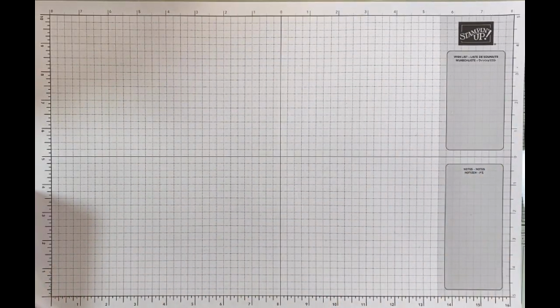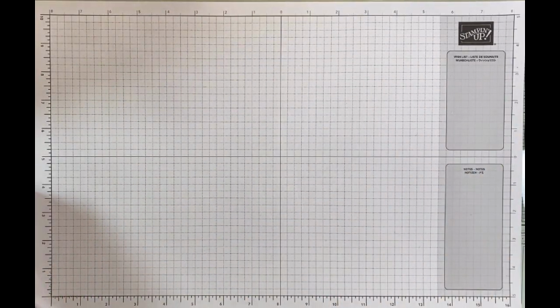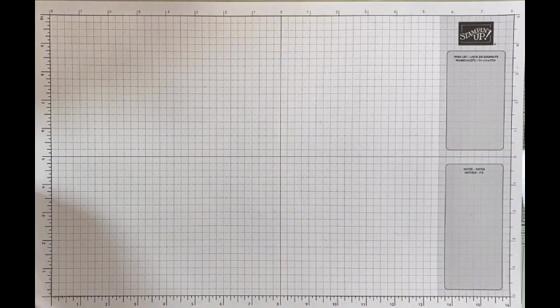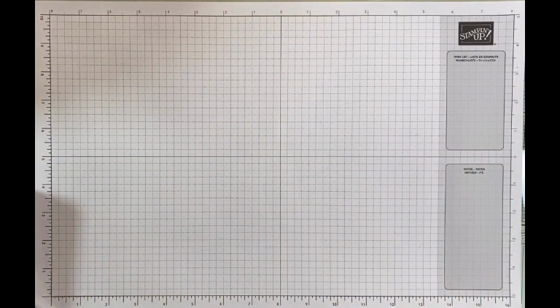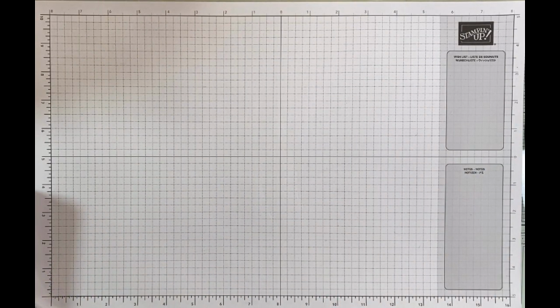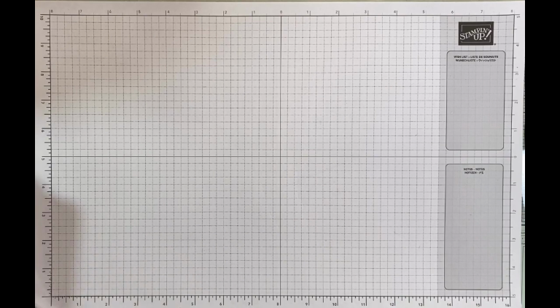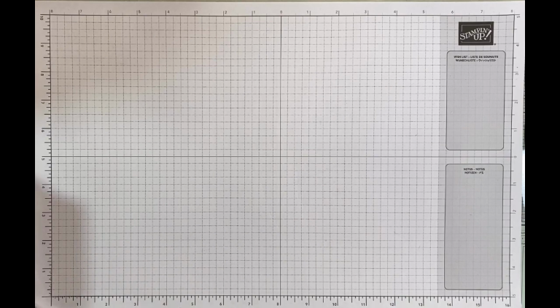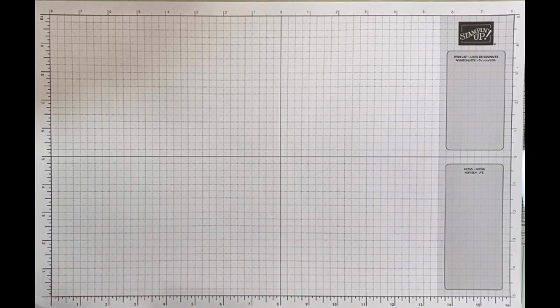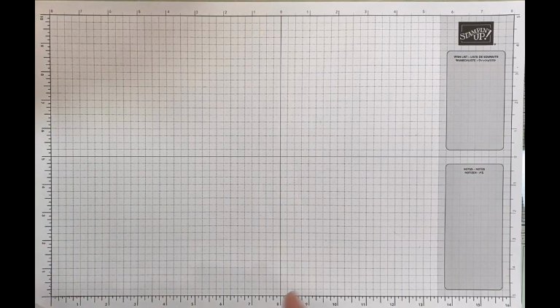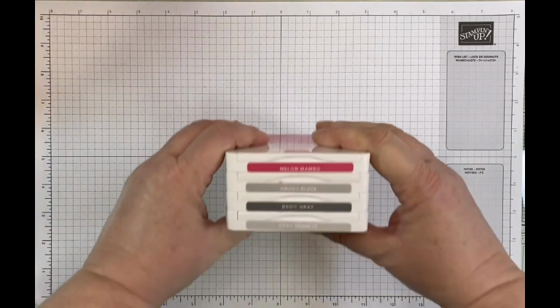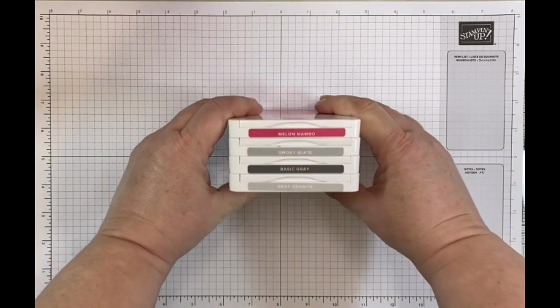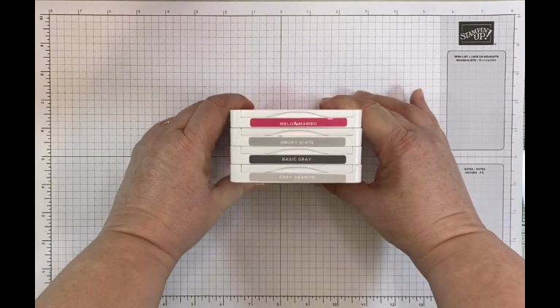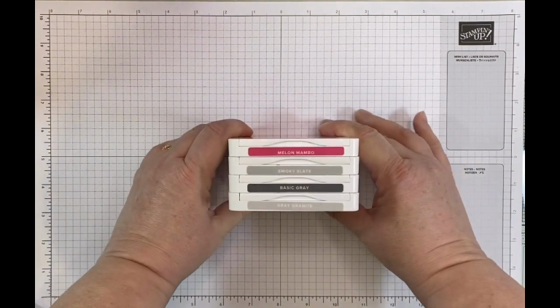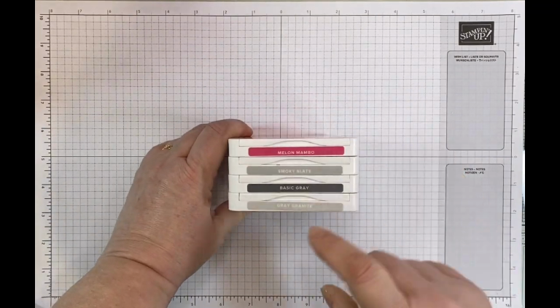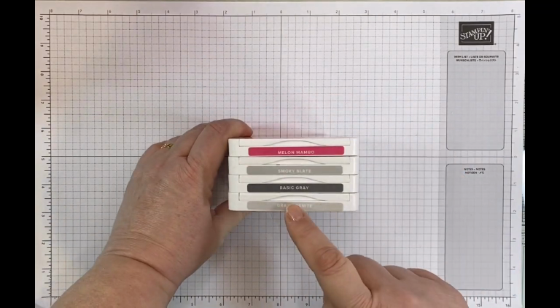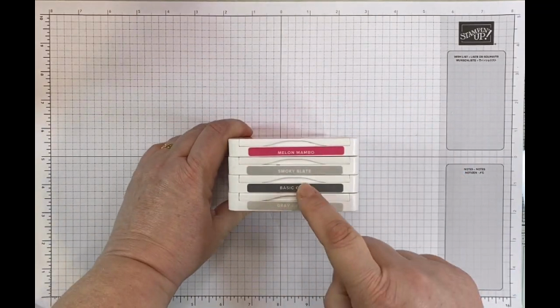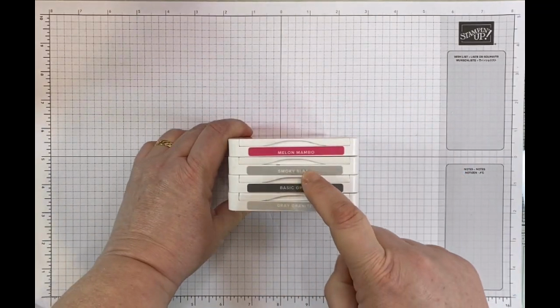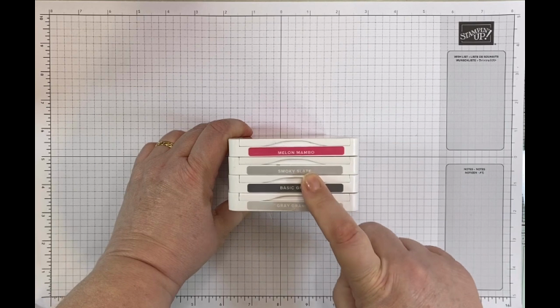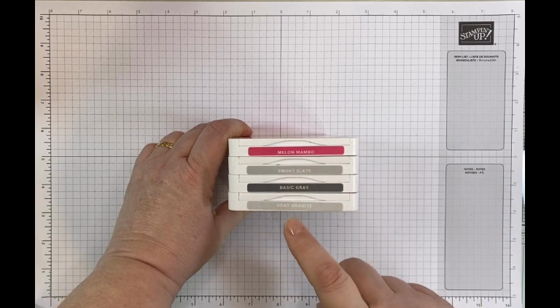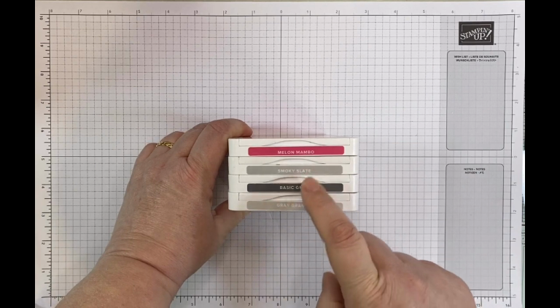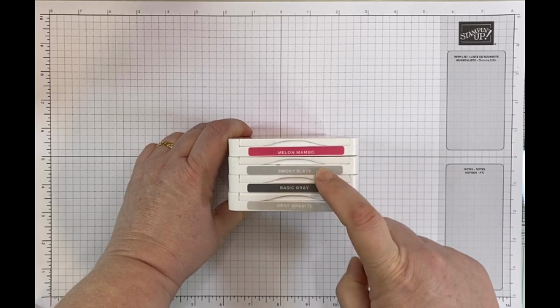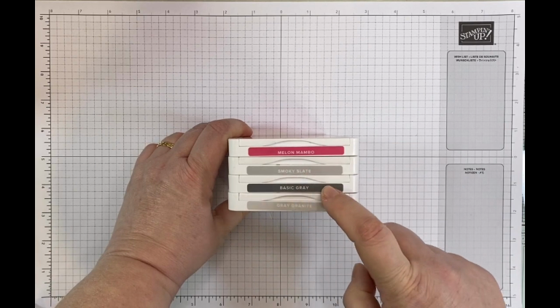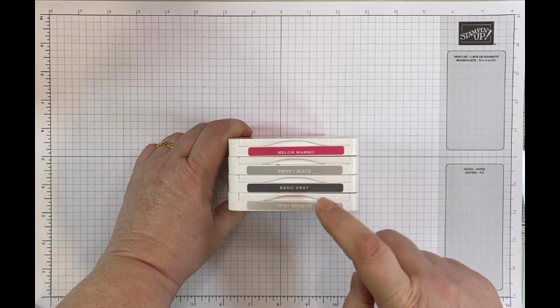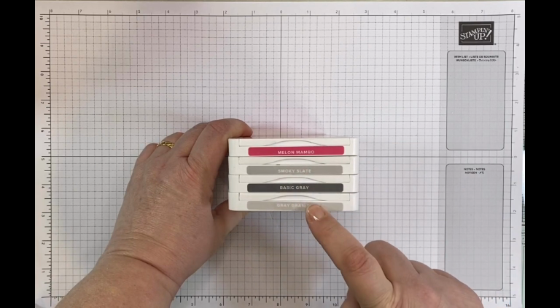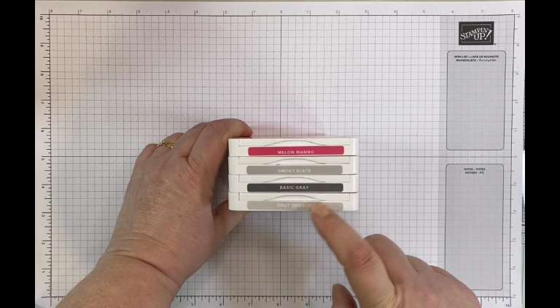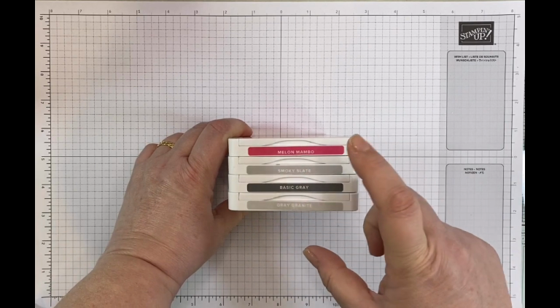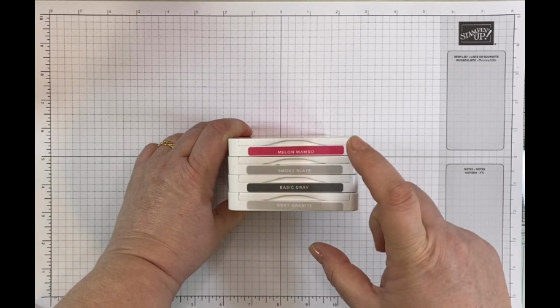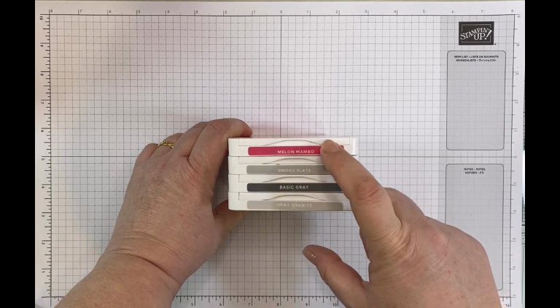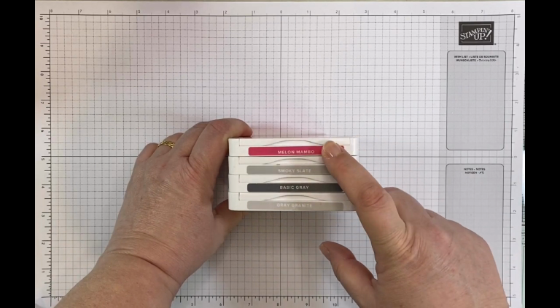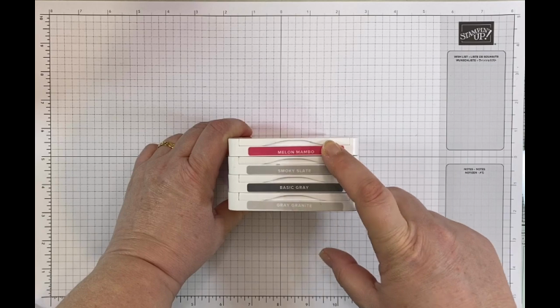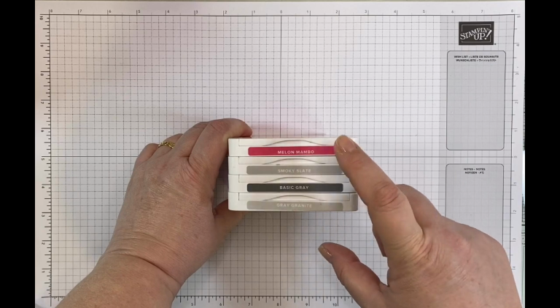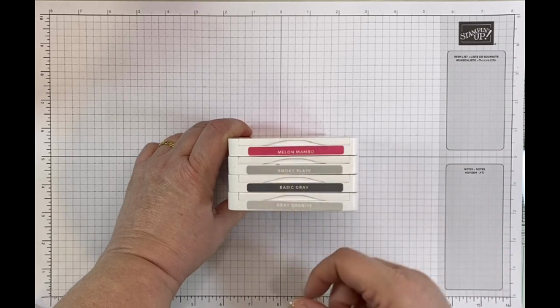The colours that I've used — so to meet the challenge — are three of these greys from the neutrals. That's Smoky Slate, Basic Grey, and Grey Granite. And the colour from the bright that I've used is Melon Mambo.